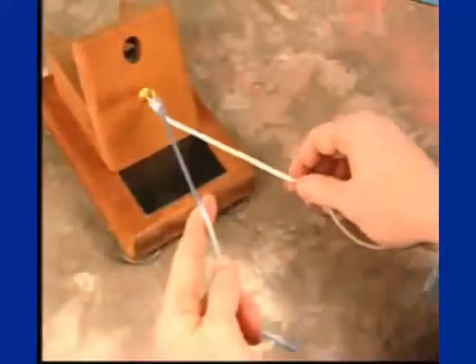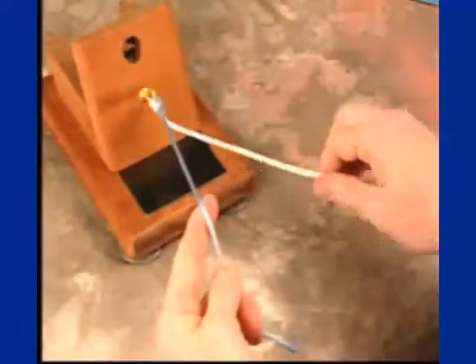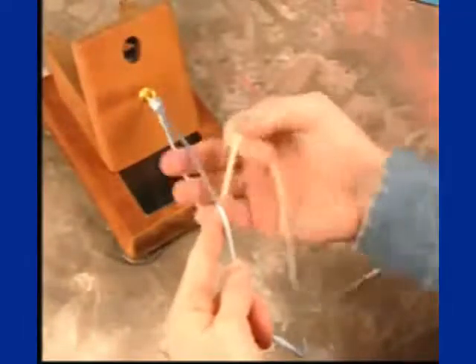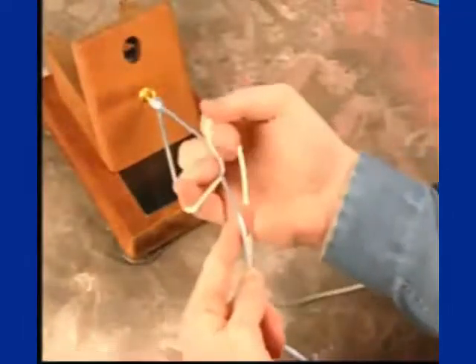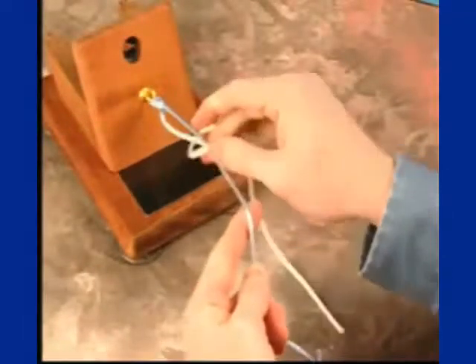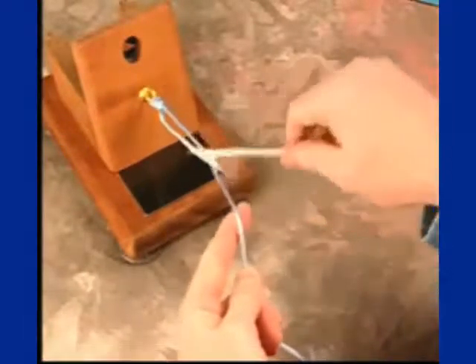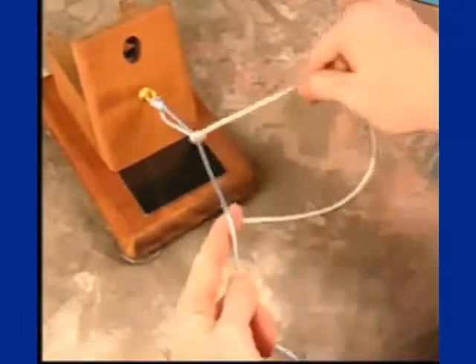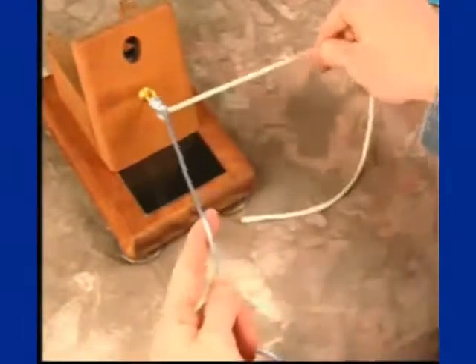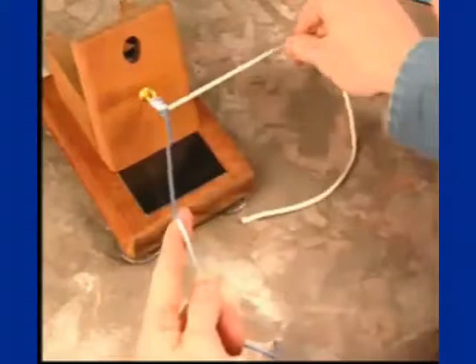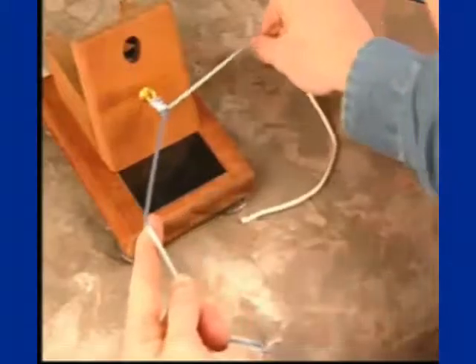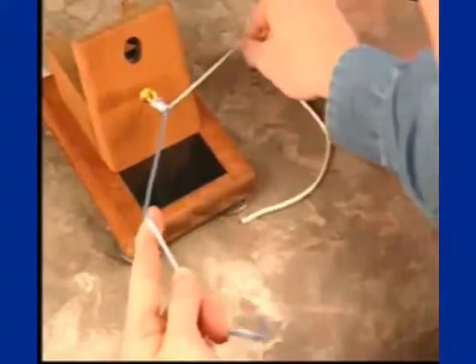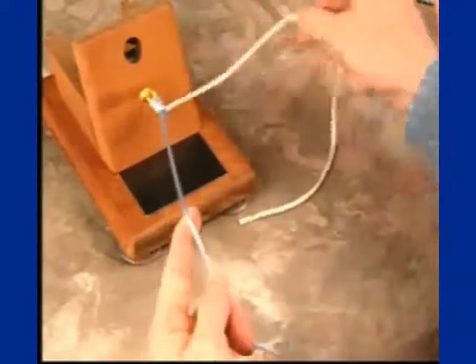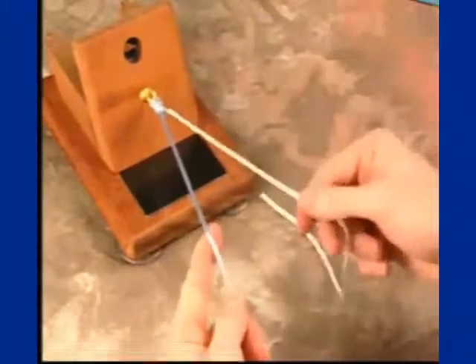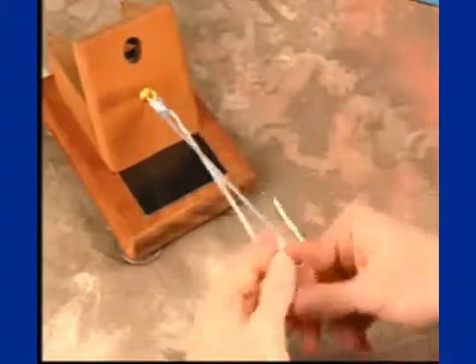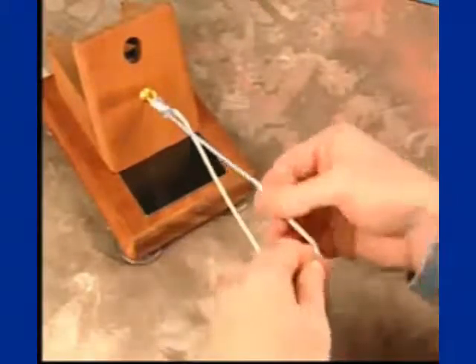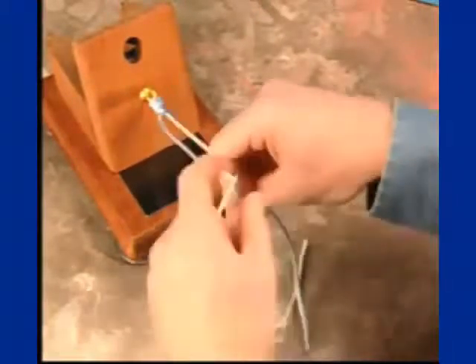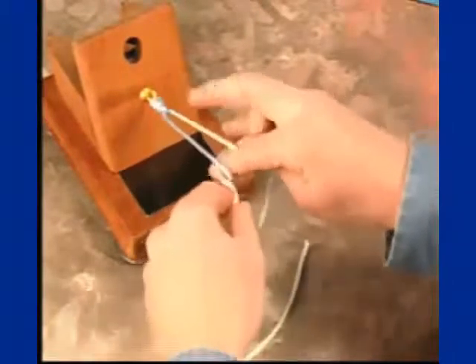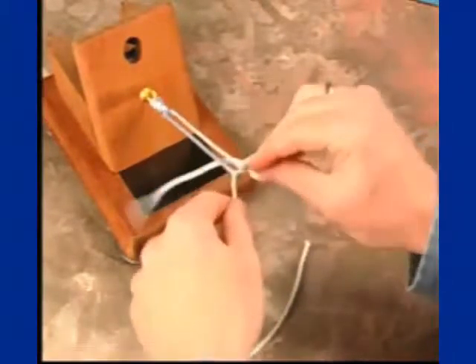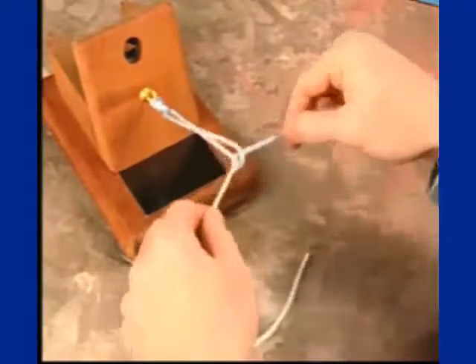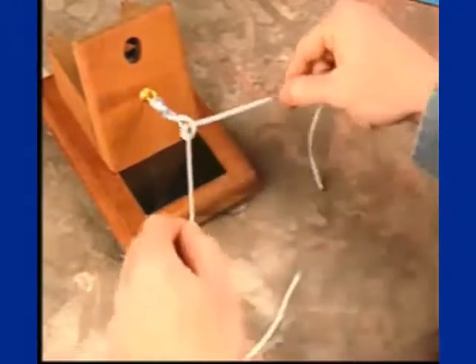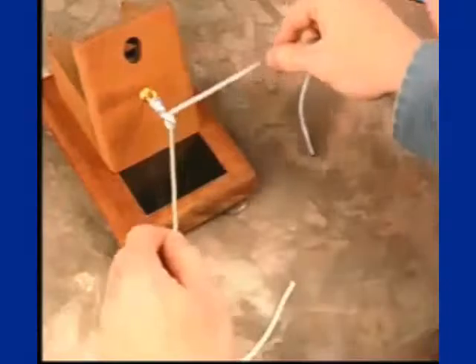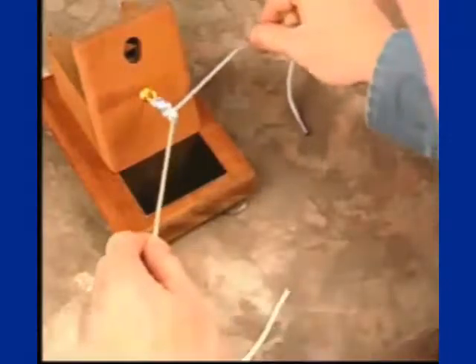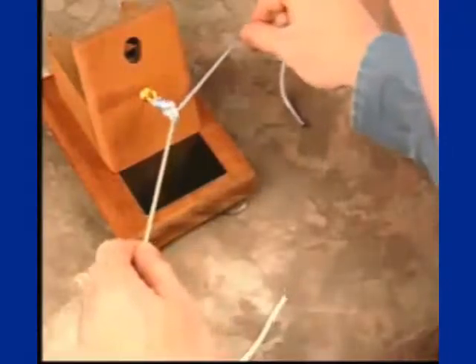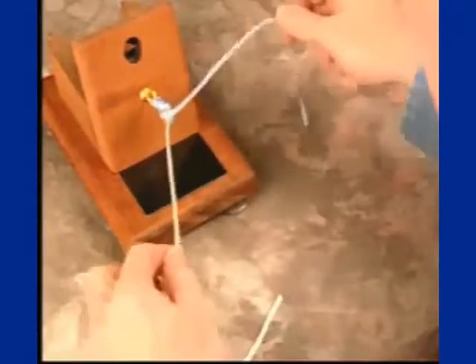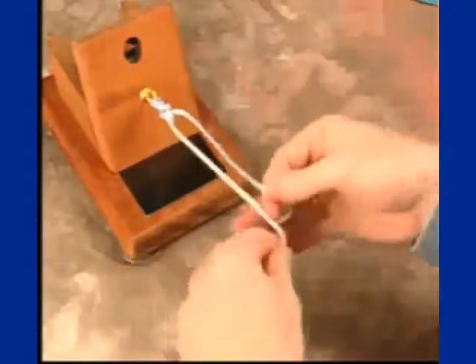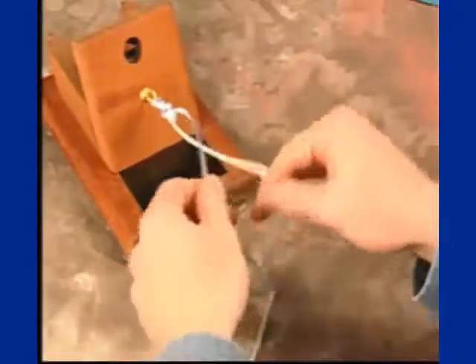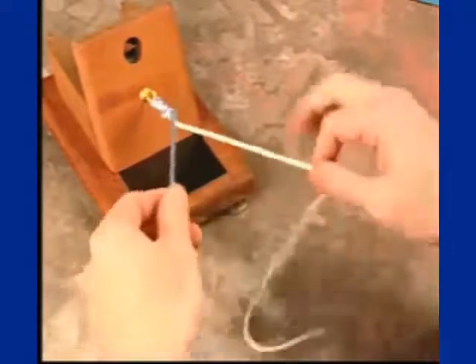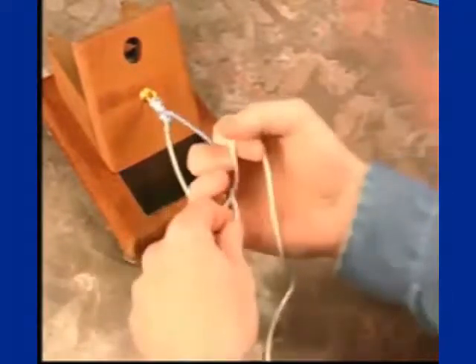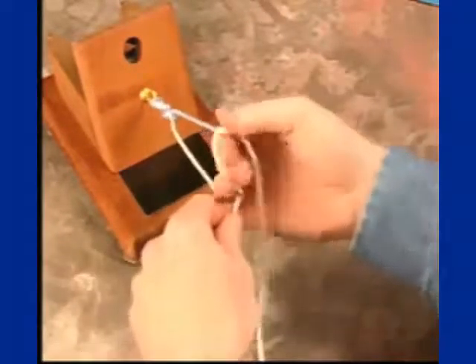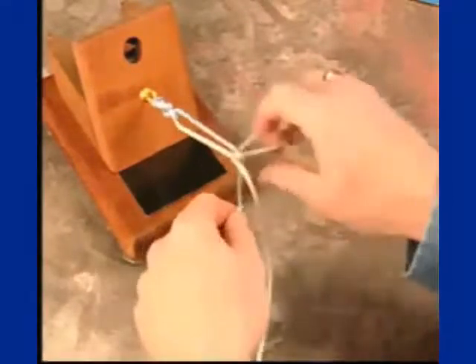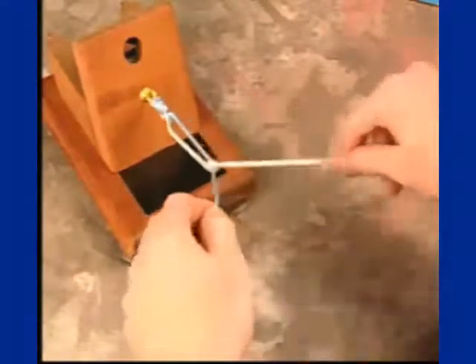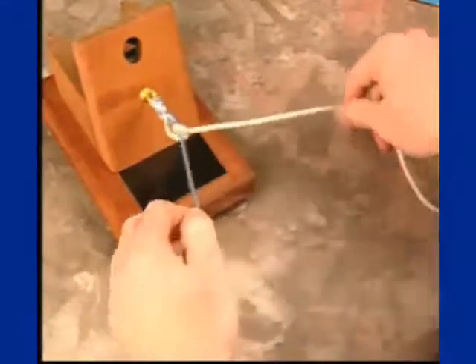Subsequently, while maintaining tension, an underhand throw is placed on your post limb. You then alternate posts, doing an overhand throw on the new post limb, and a final underhand throw, thus securing the knot.